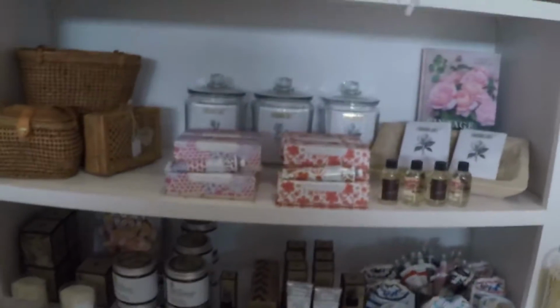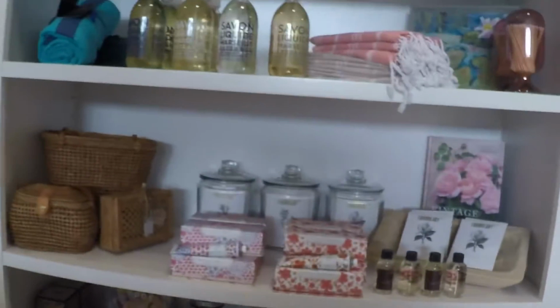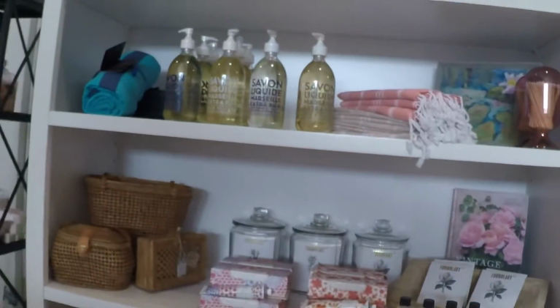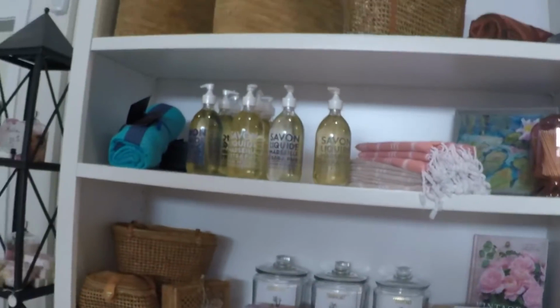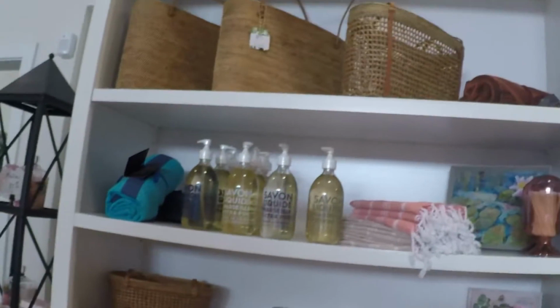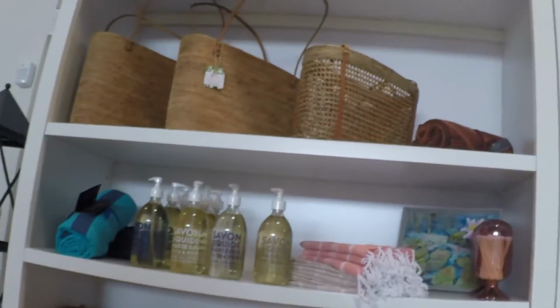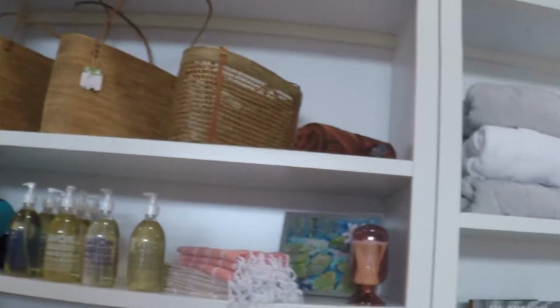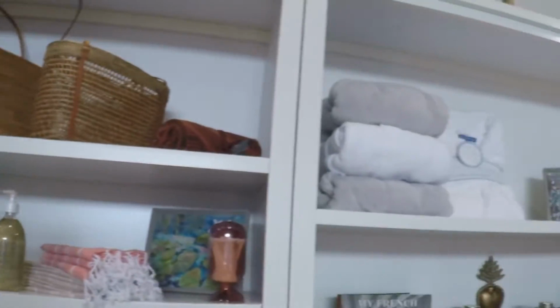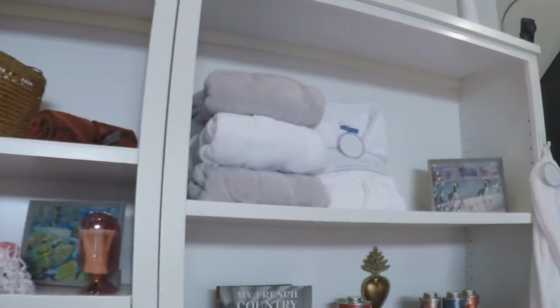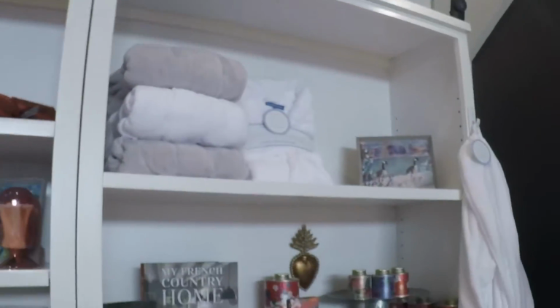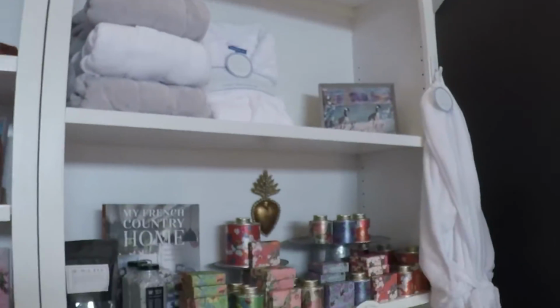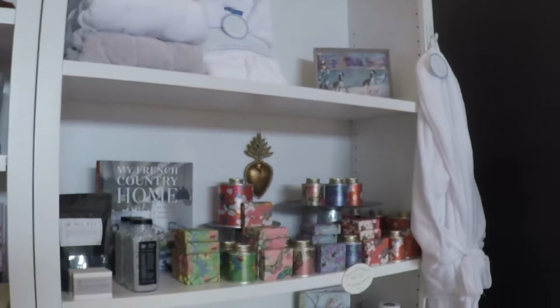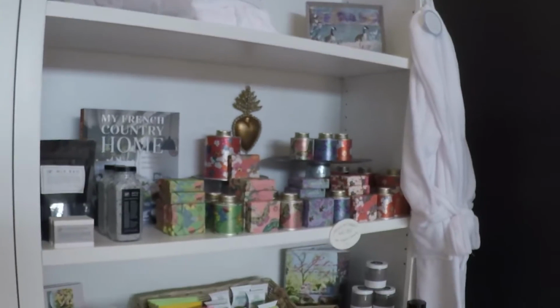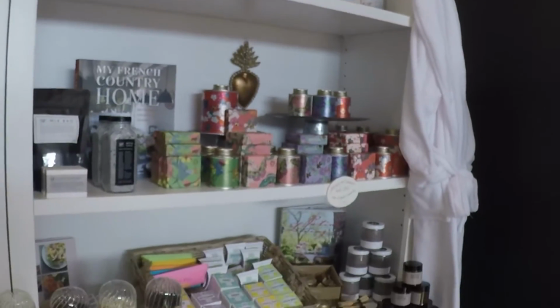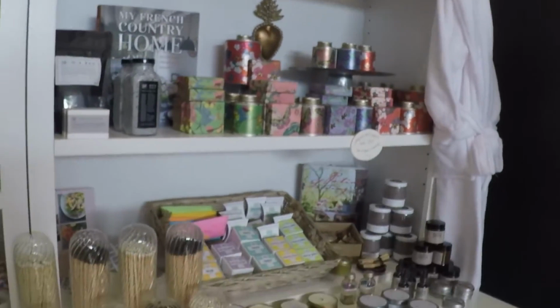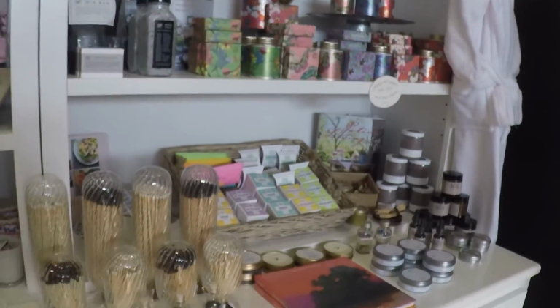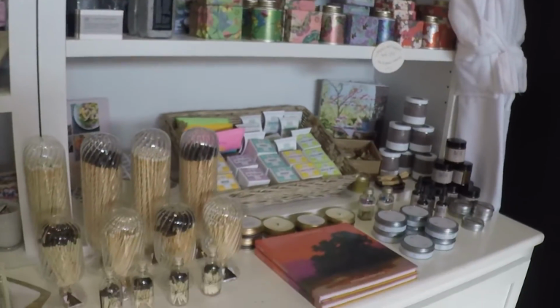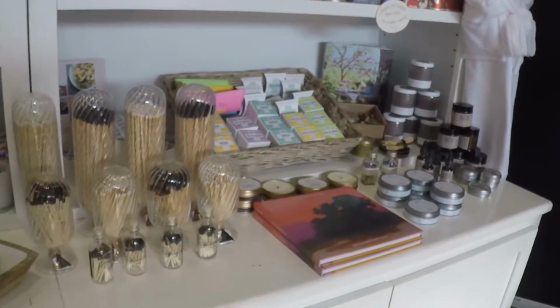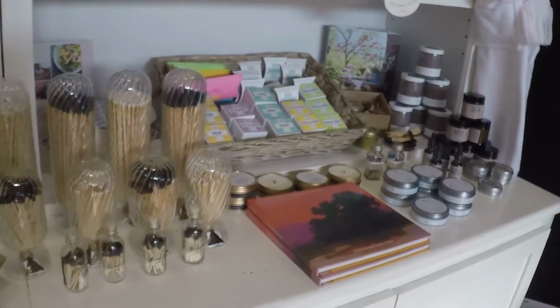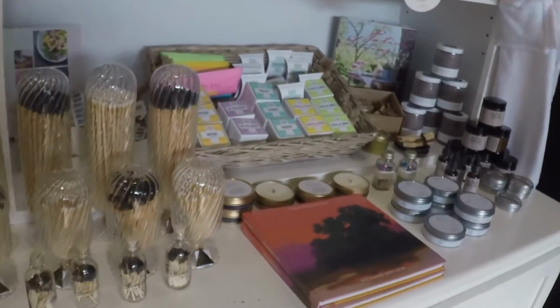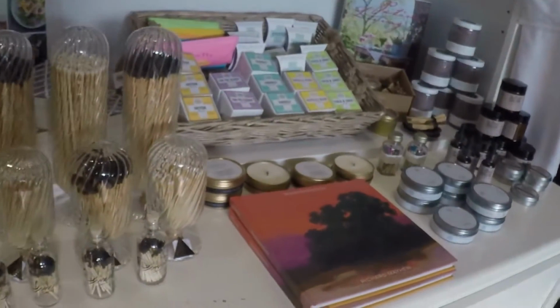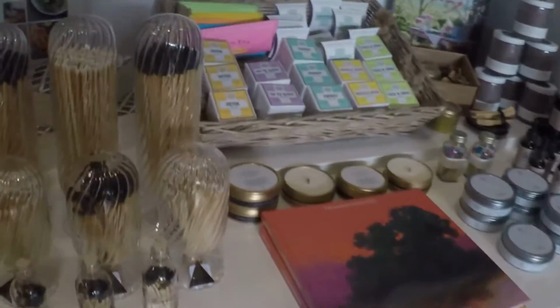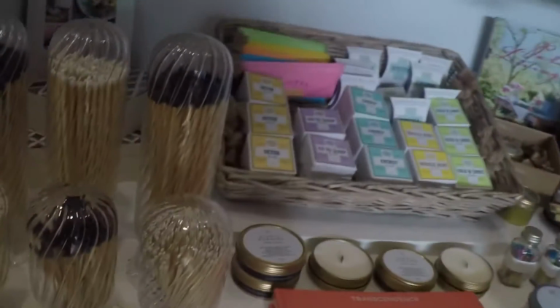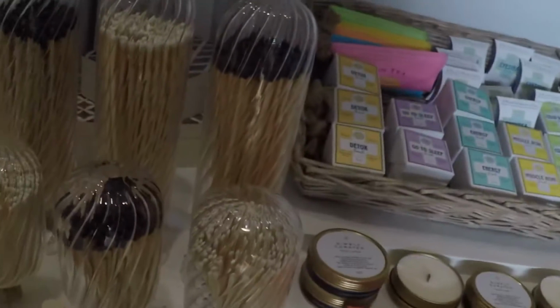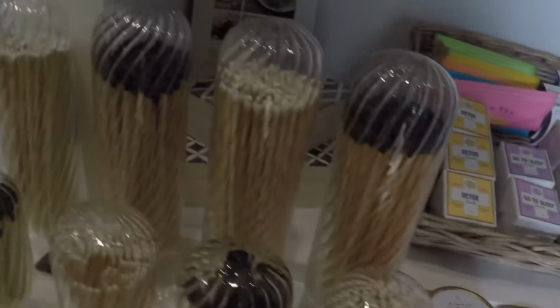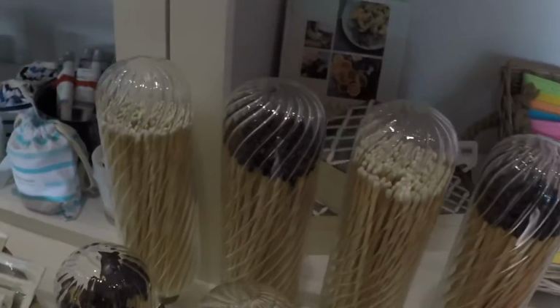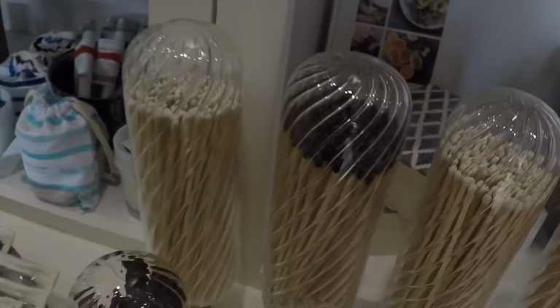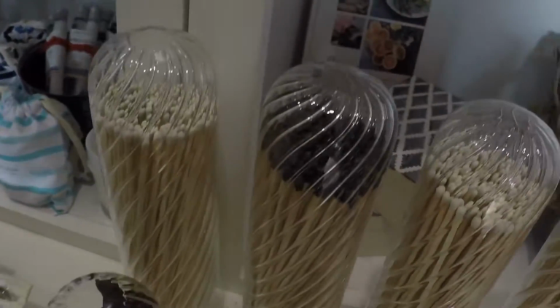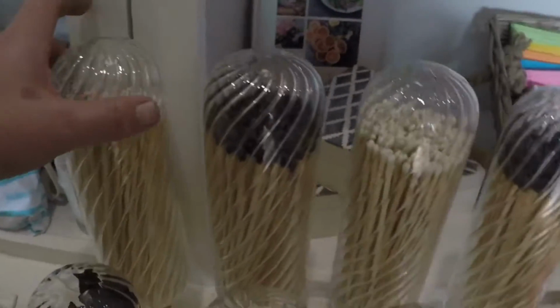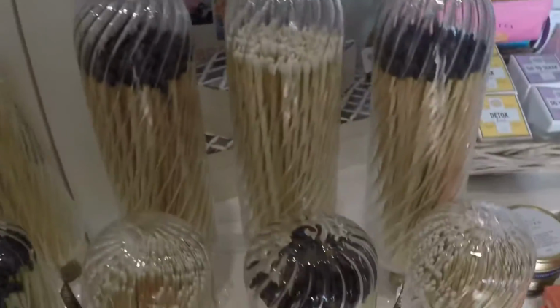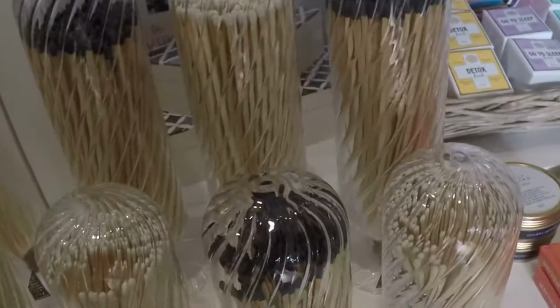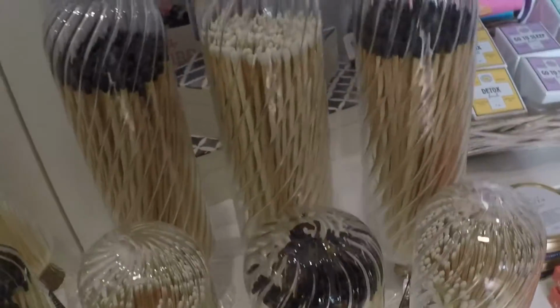These are cute little beginner books for children to start learning how to read. There's just so much here.